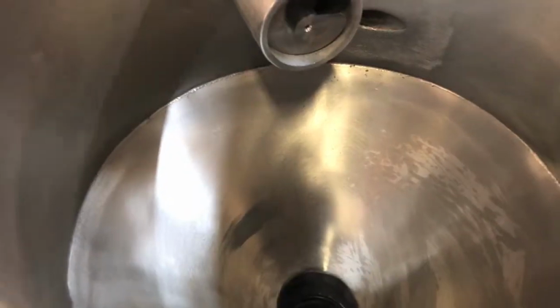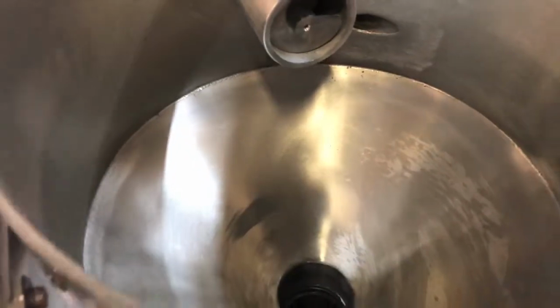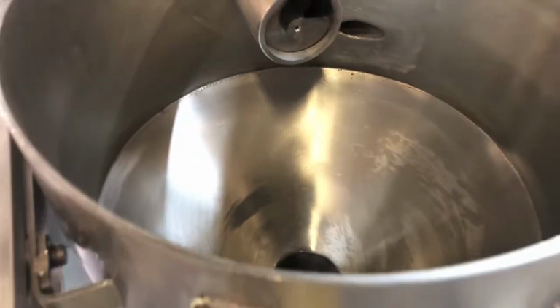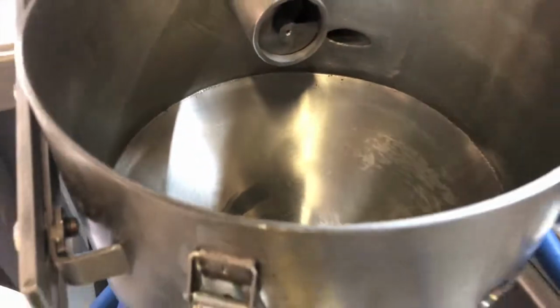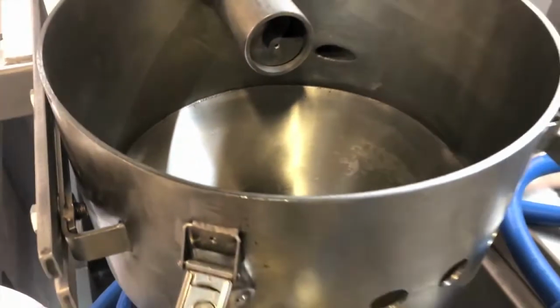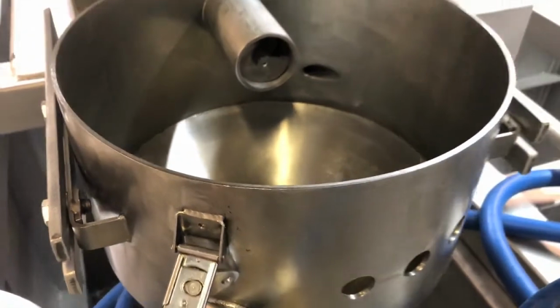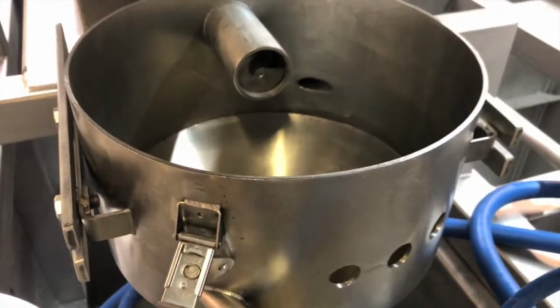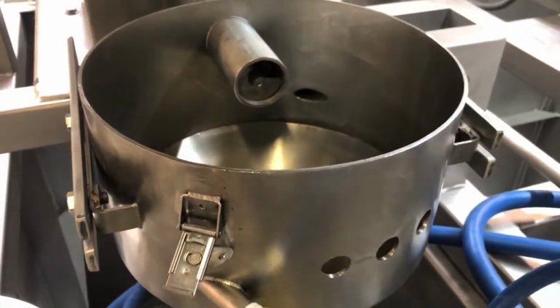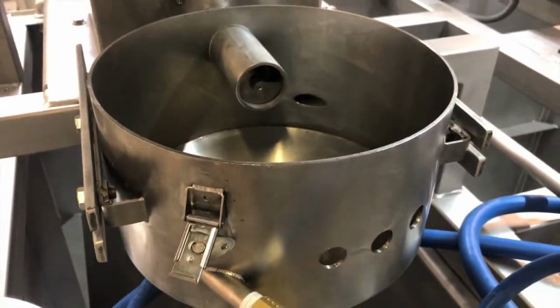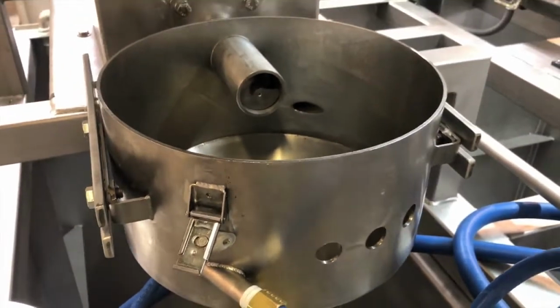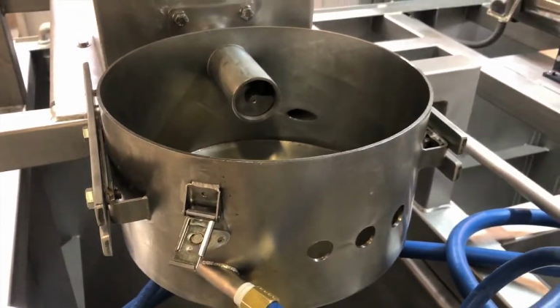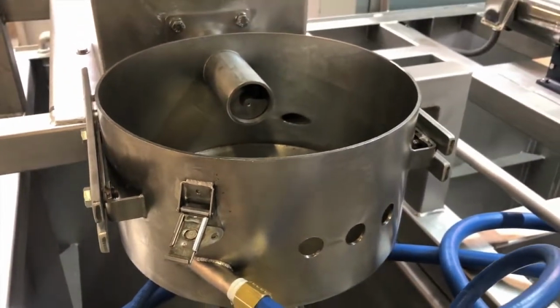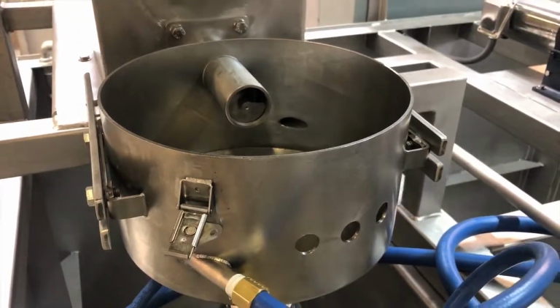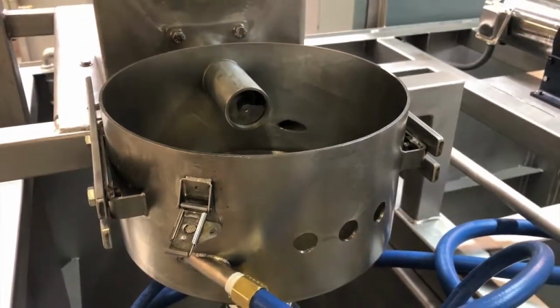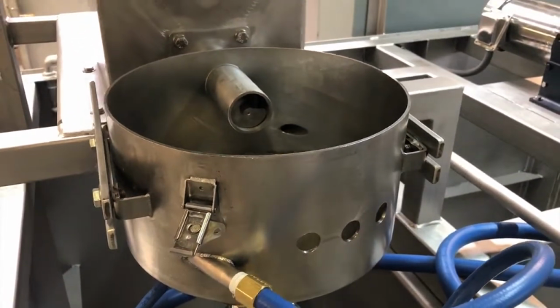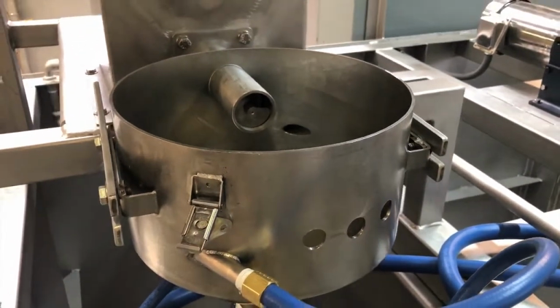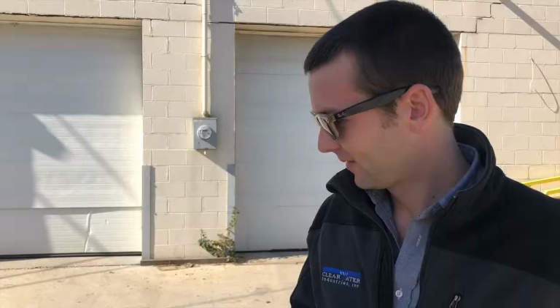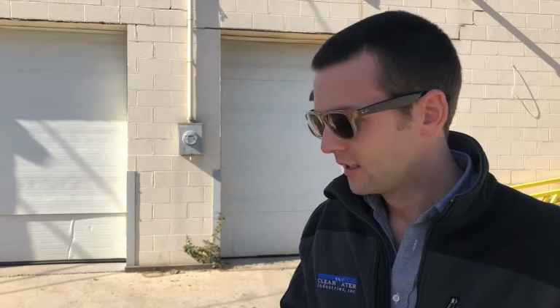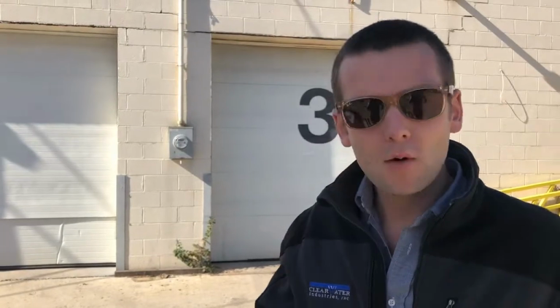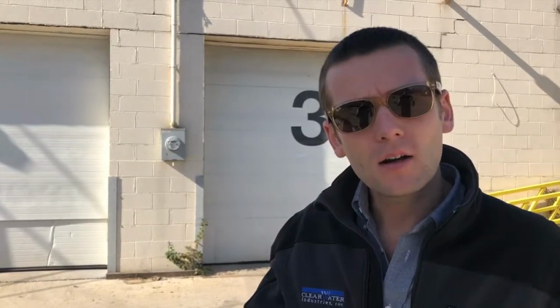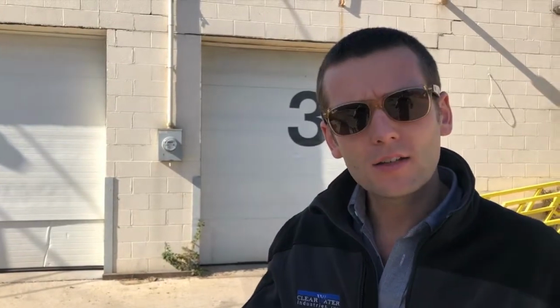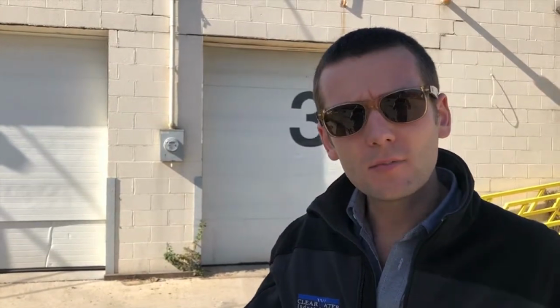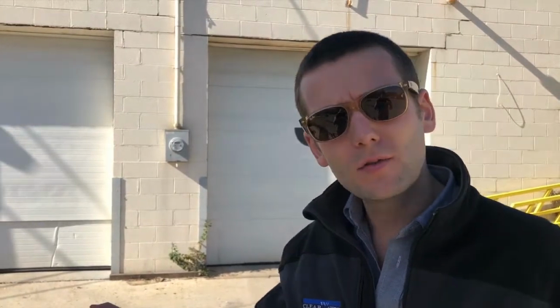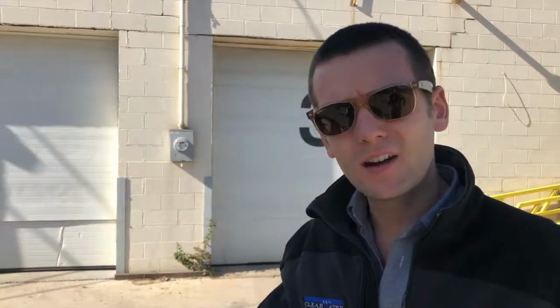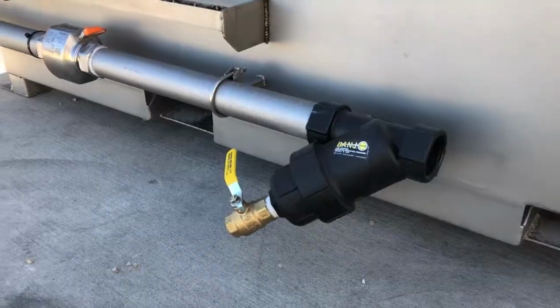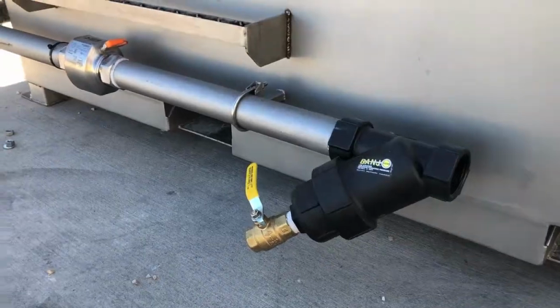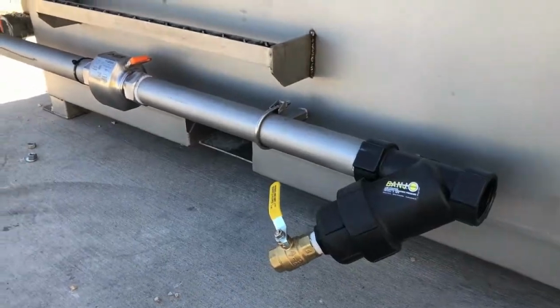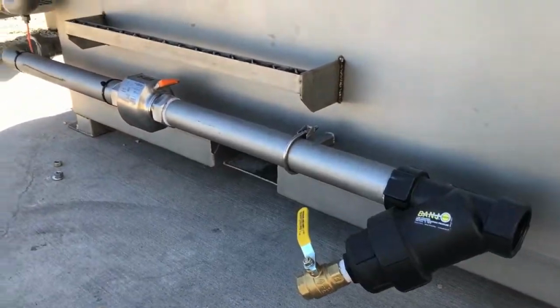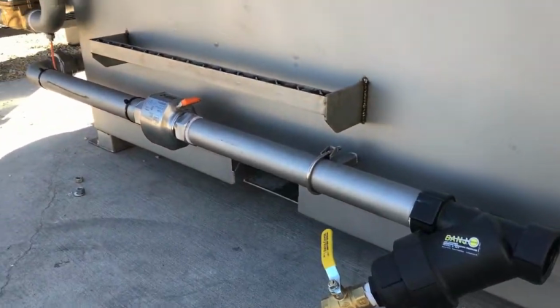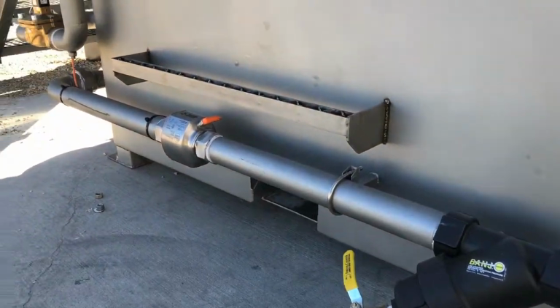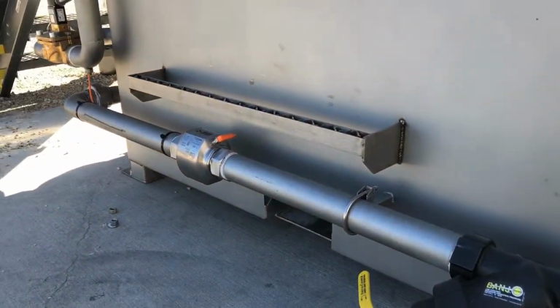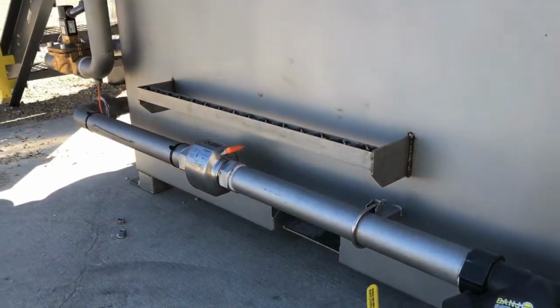We're utilizing our new conical wetting bowl for initial make down. To get water into the system we're using our 2-inch stainless steel dilution water plumbing.